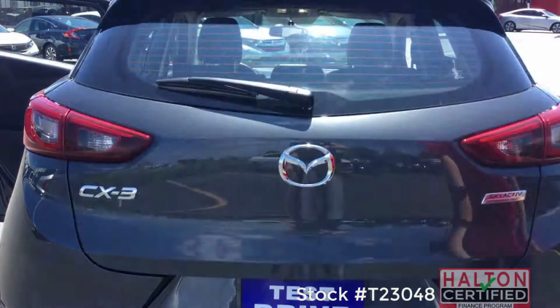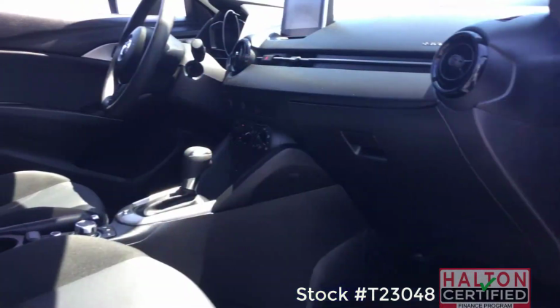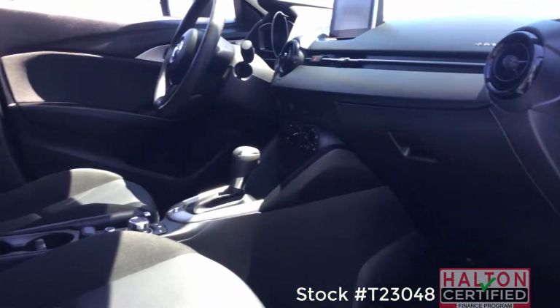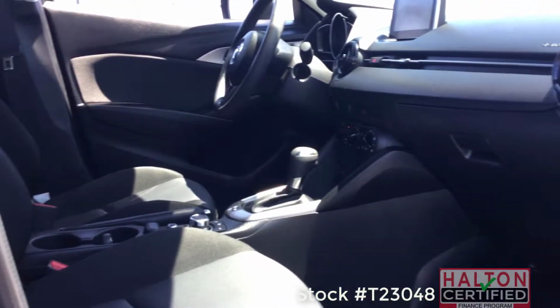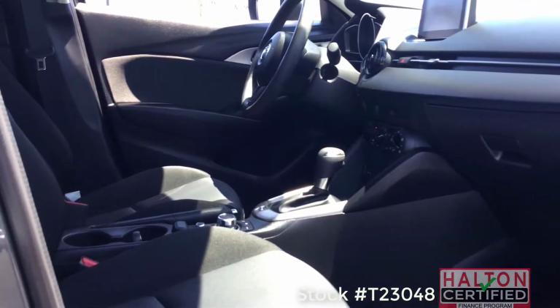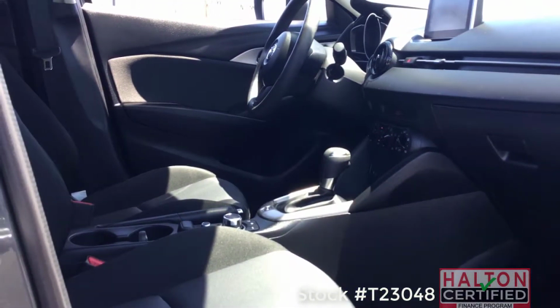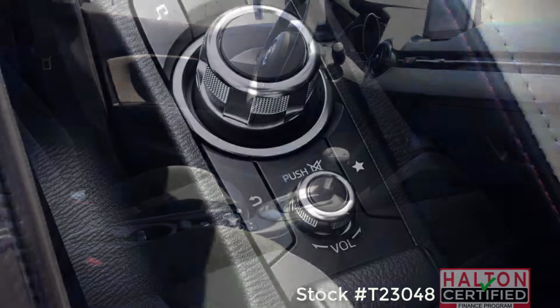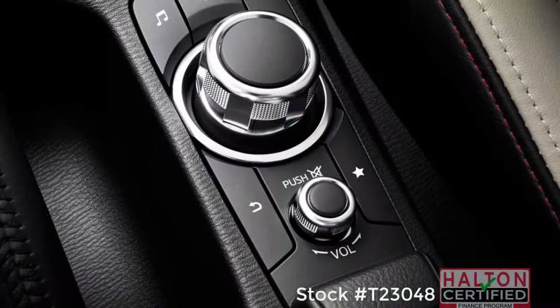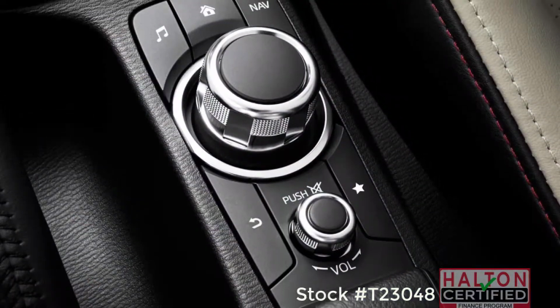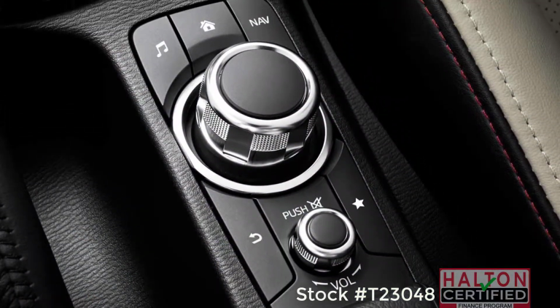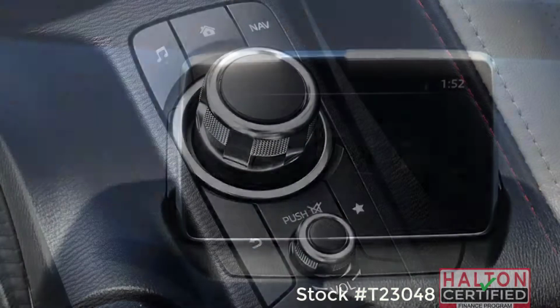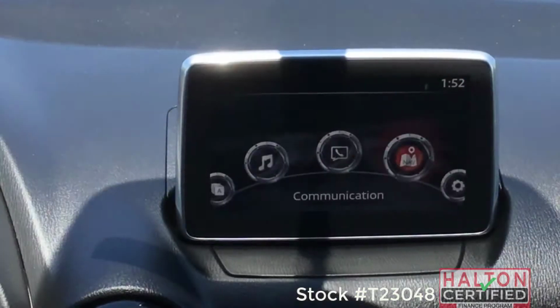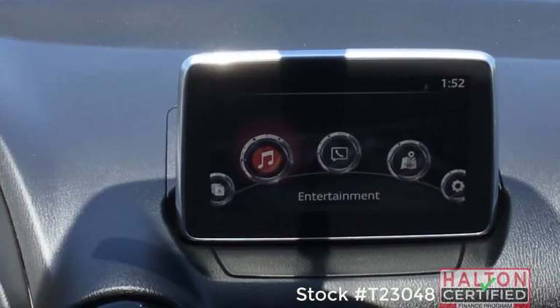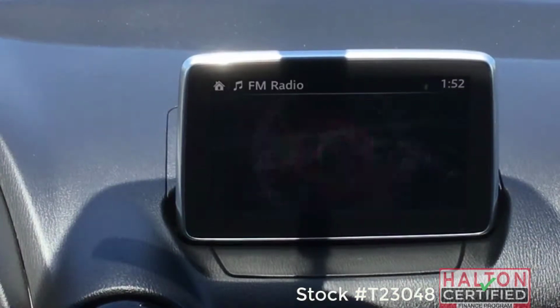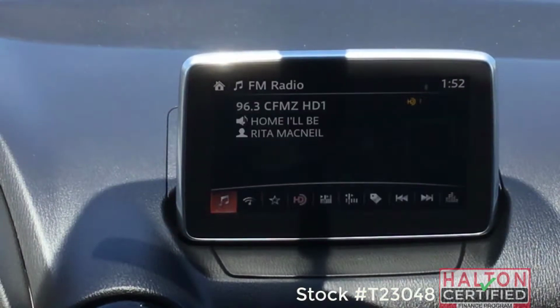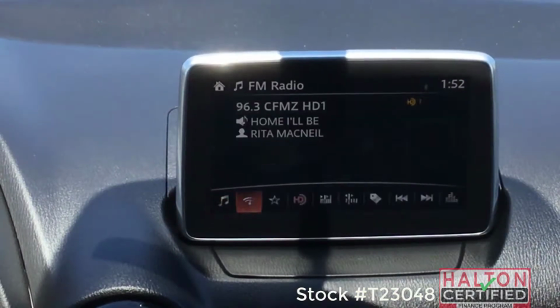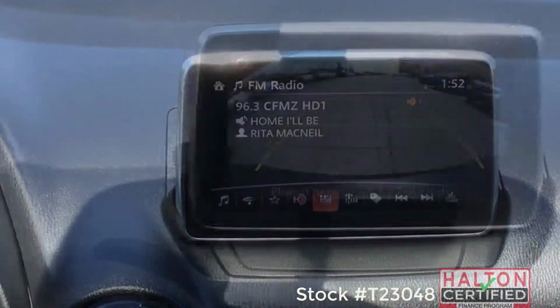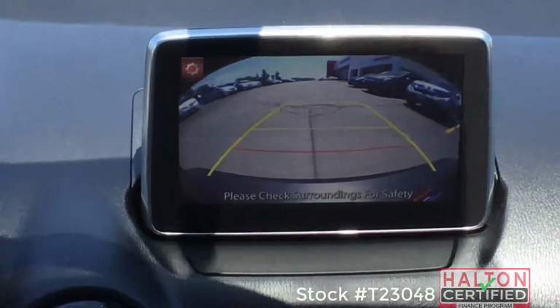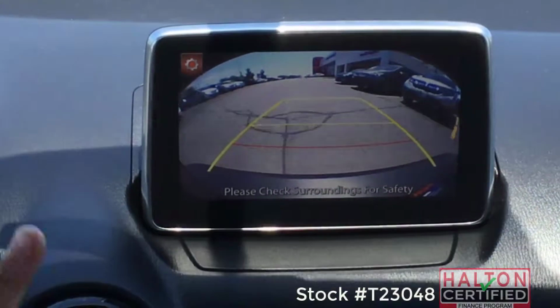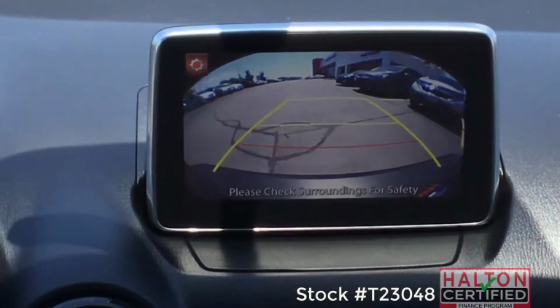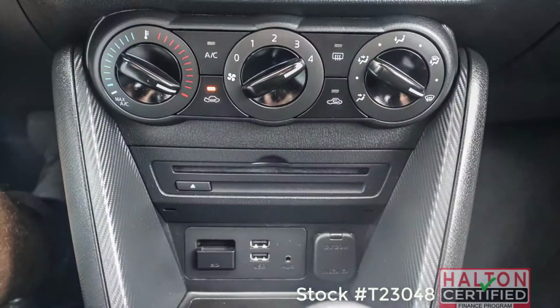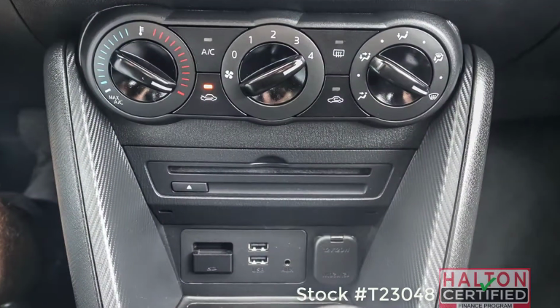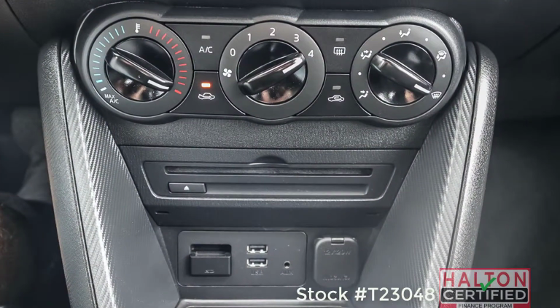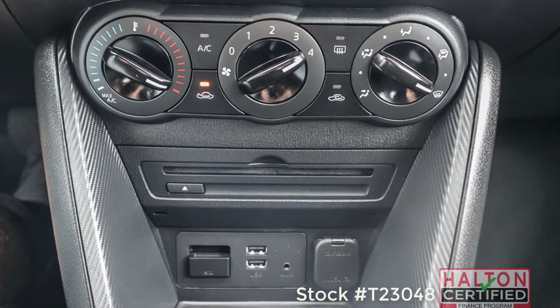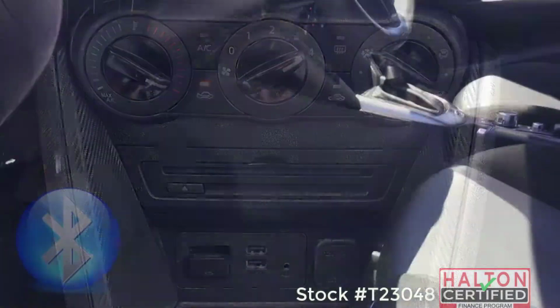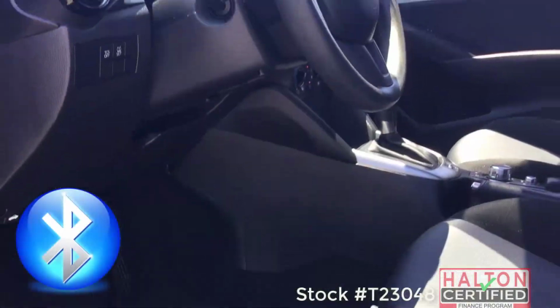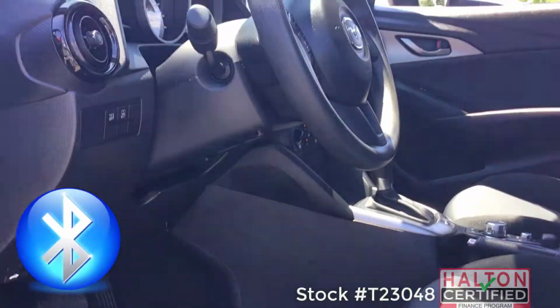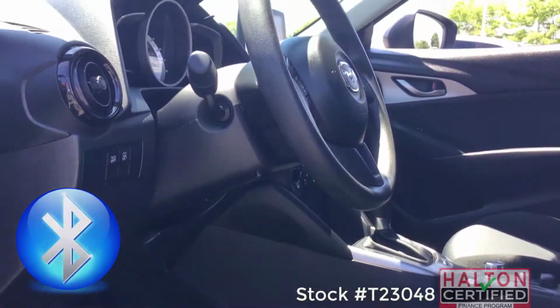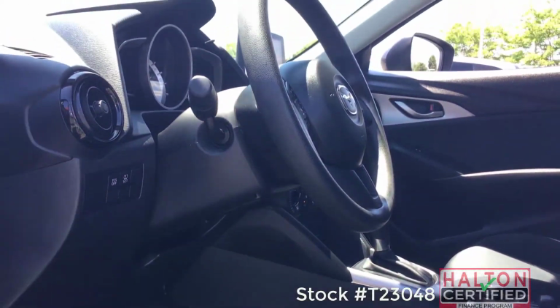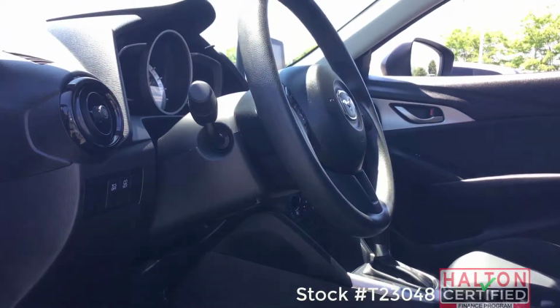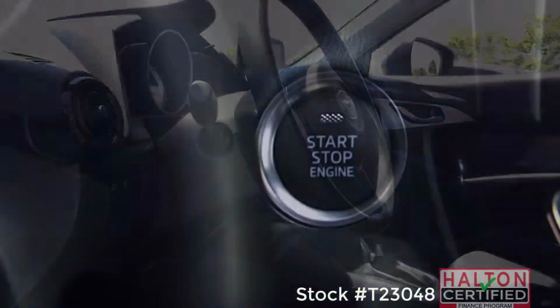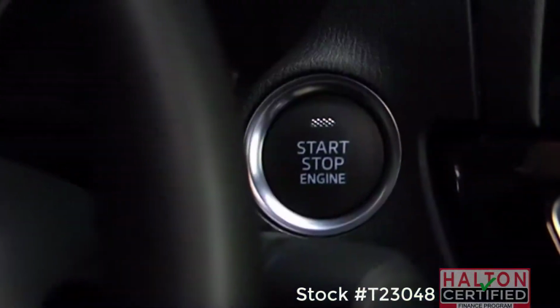Up front is where you'll find Mazda's convenient commander control that allows you to navigate your infotainment options on the seven-inch full-color display screen. Enjoy USB ports, Bluetooth, heated seats, and even a push-button start.